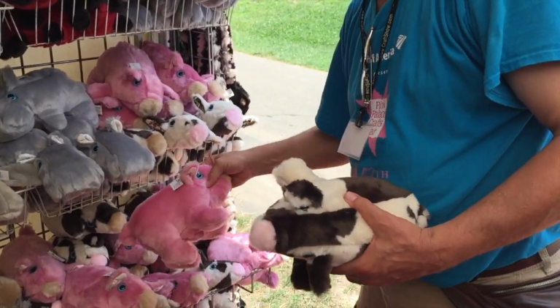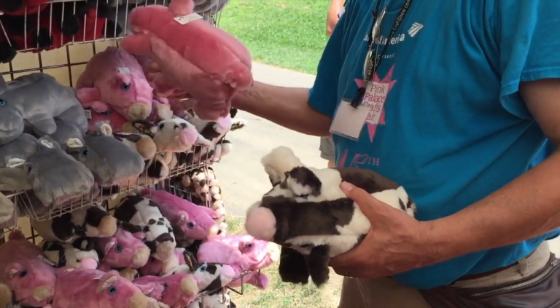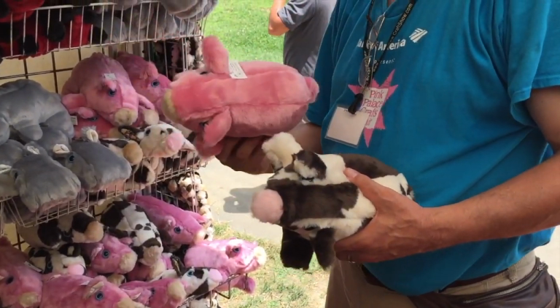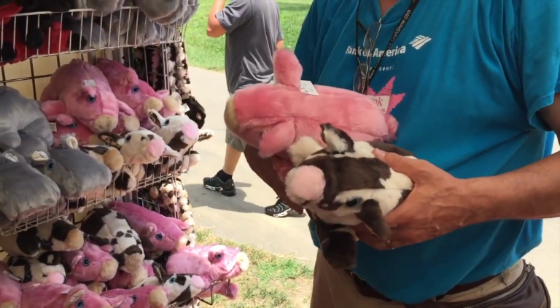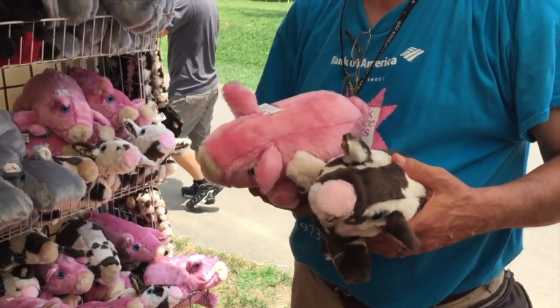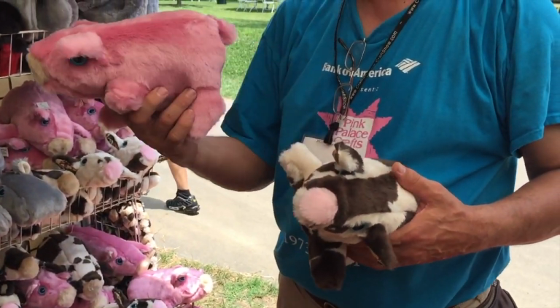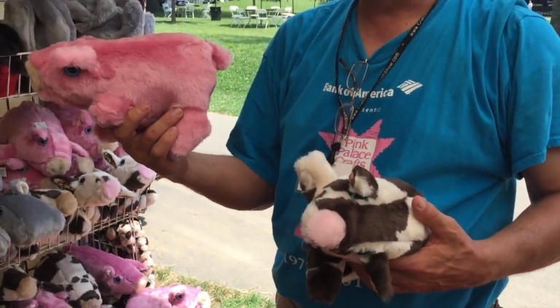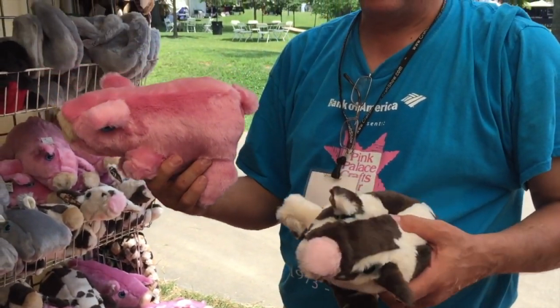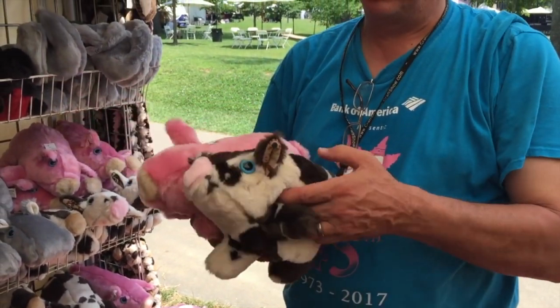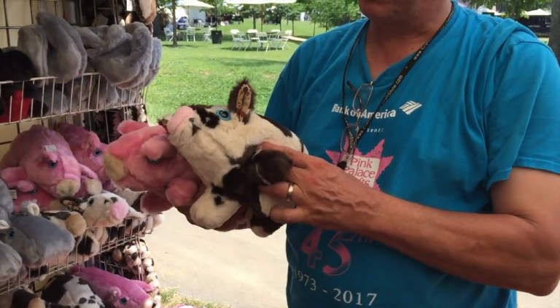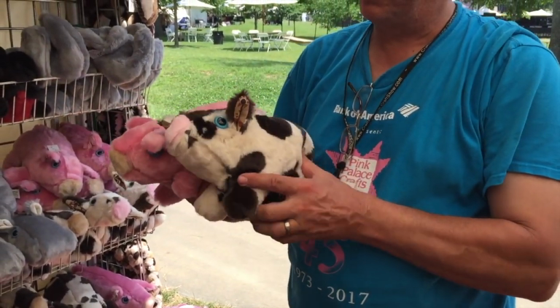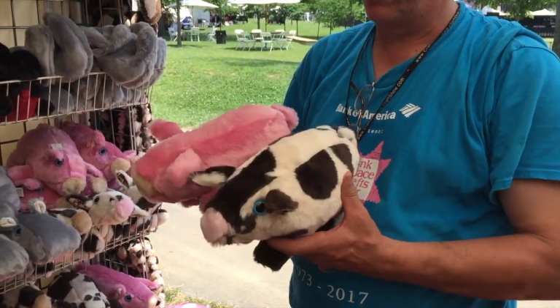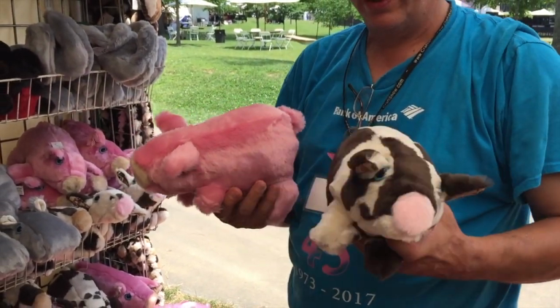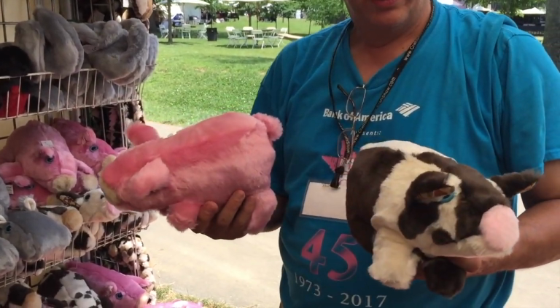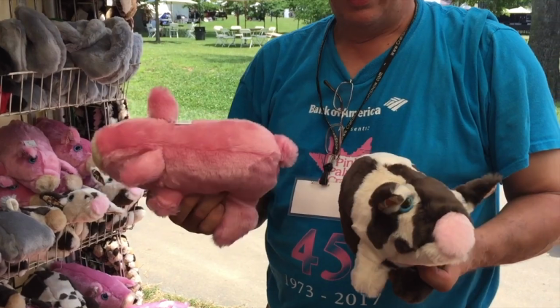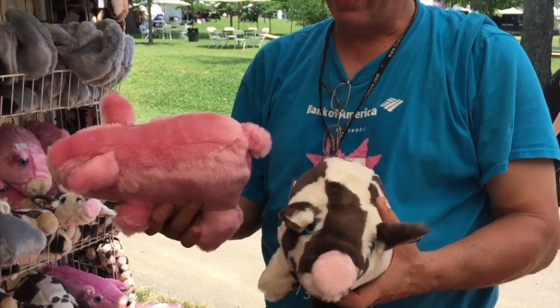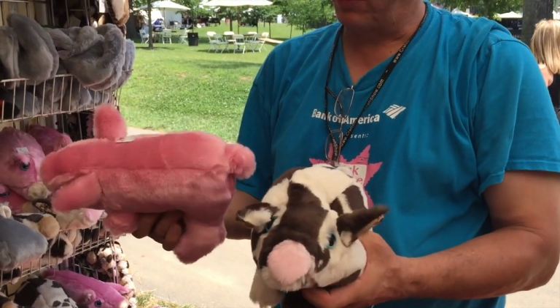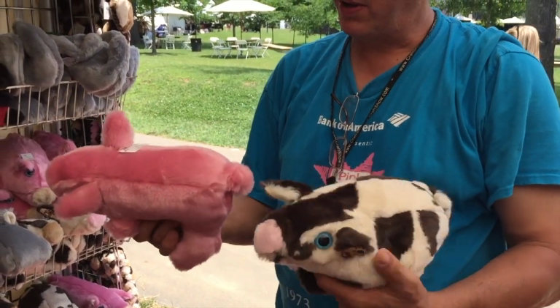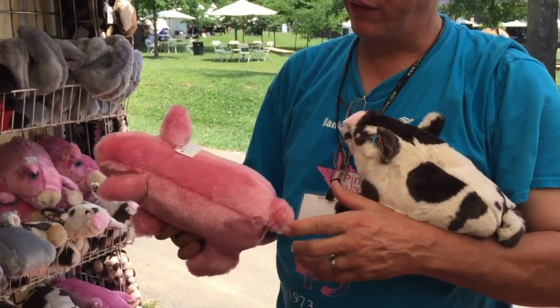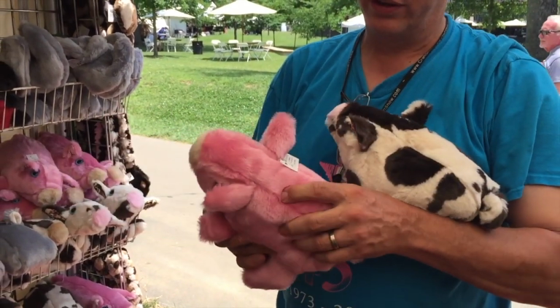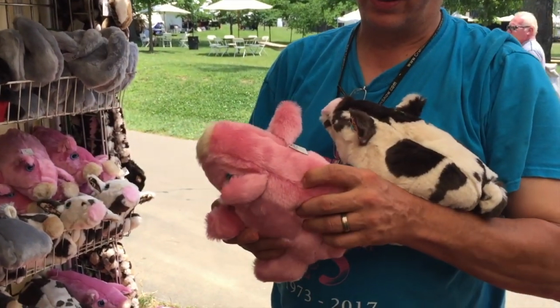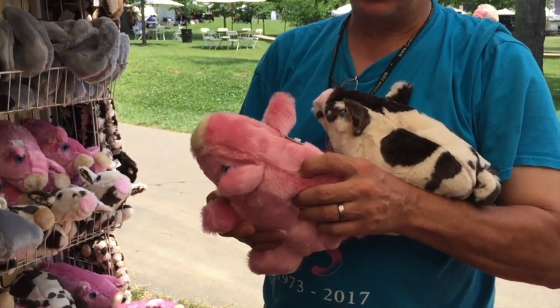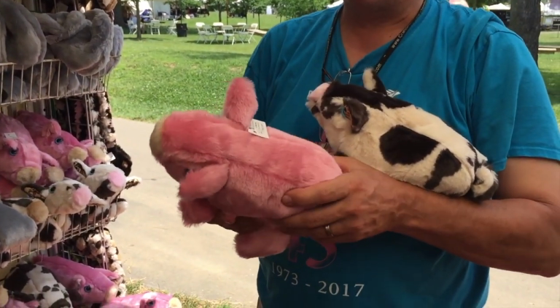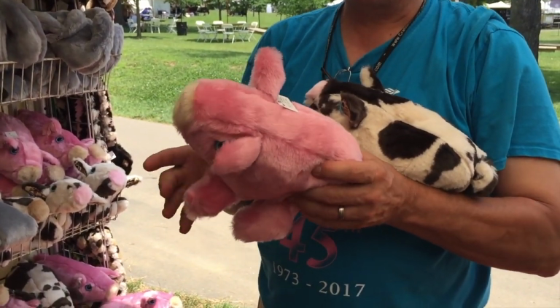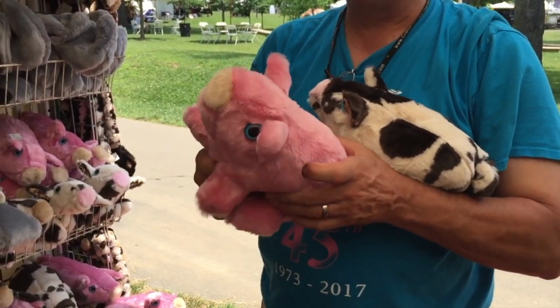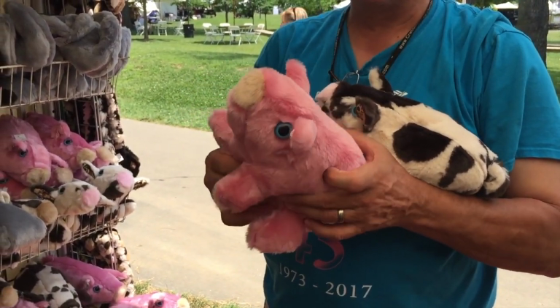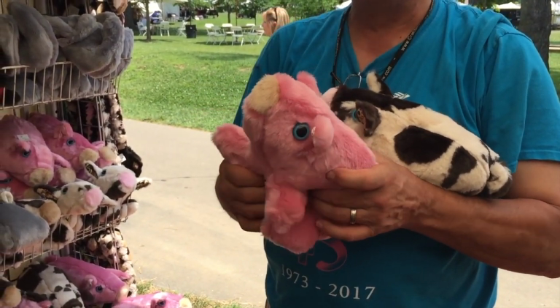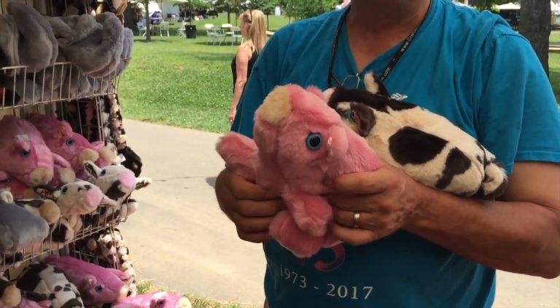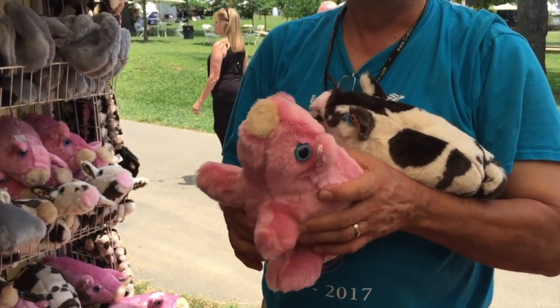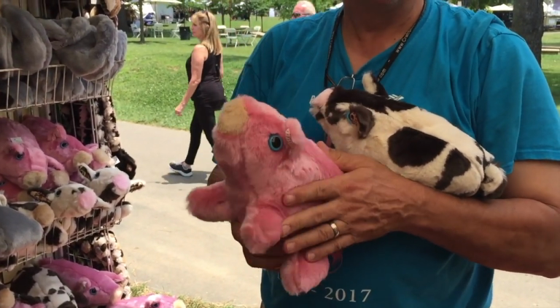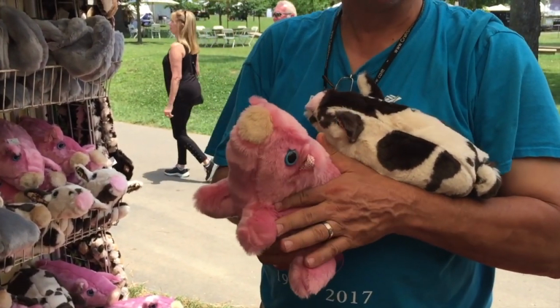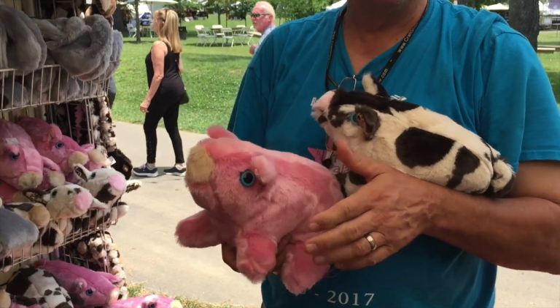The little pig is real popular. We do it in pink, but the spotted pig is fun too. They have some of the conjugated polyfill, but it also has the beans to give it some weight.